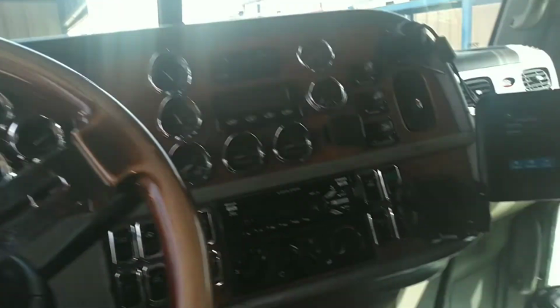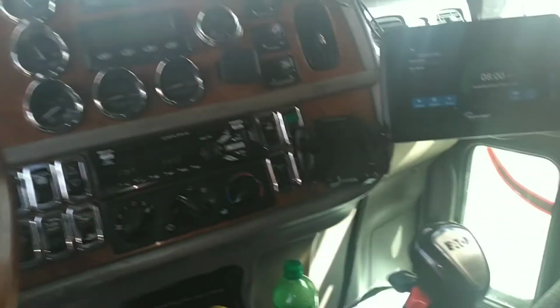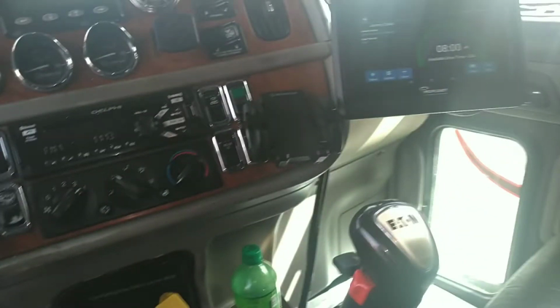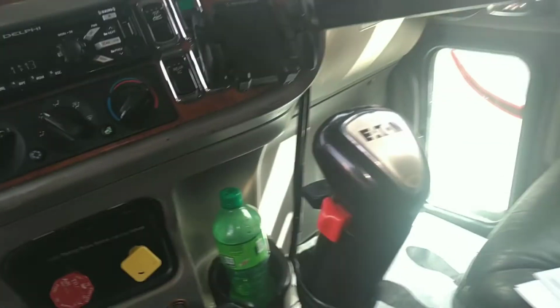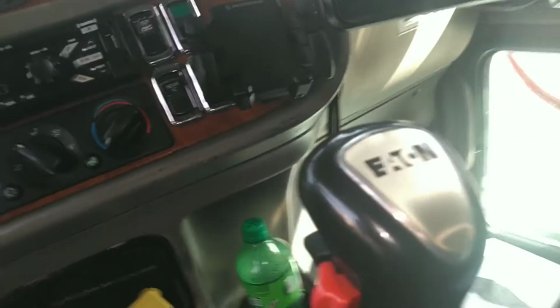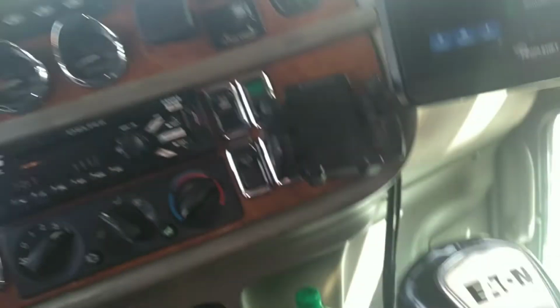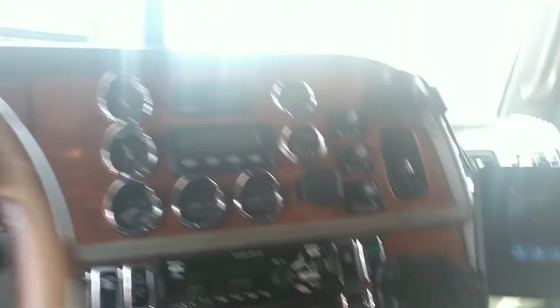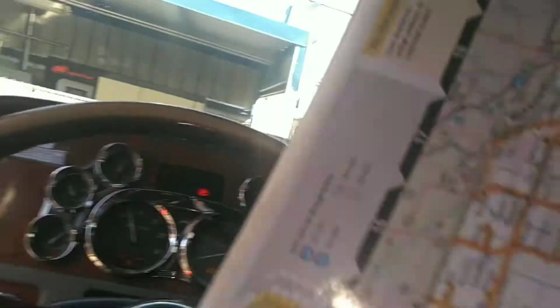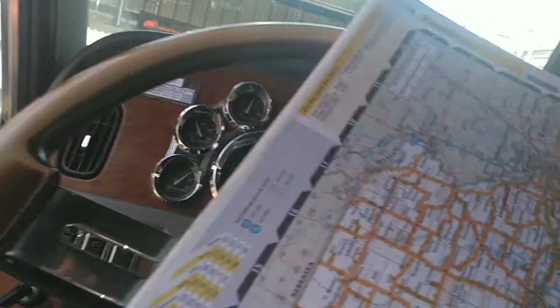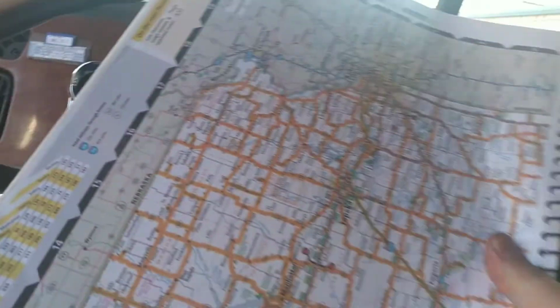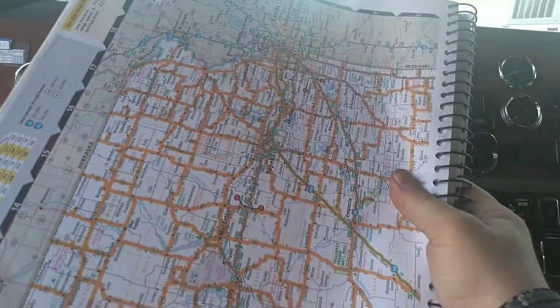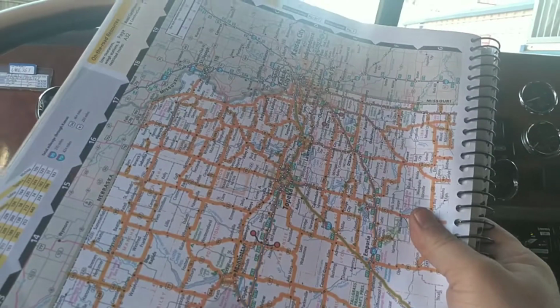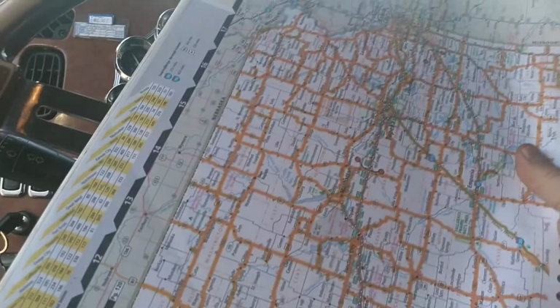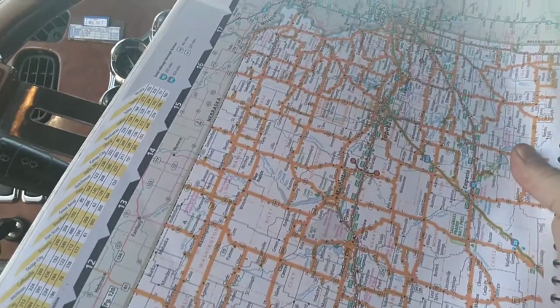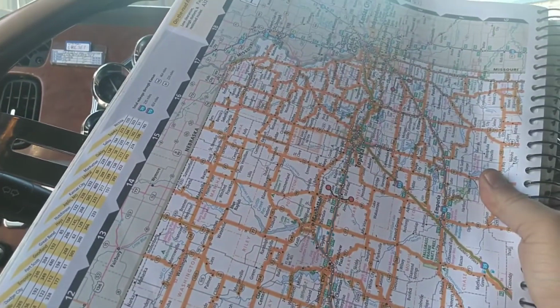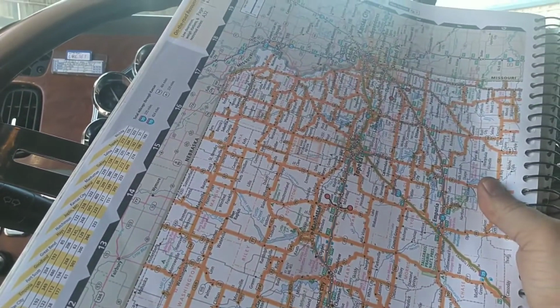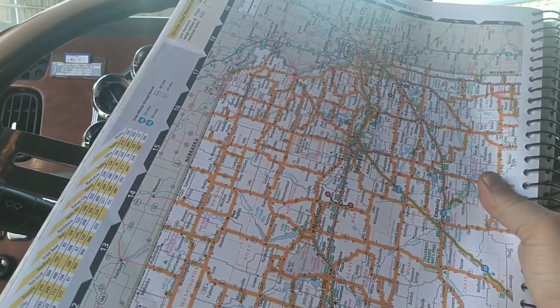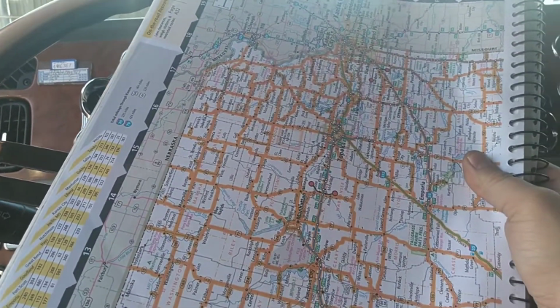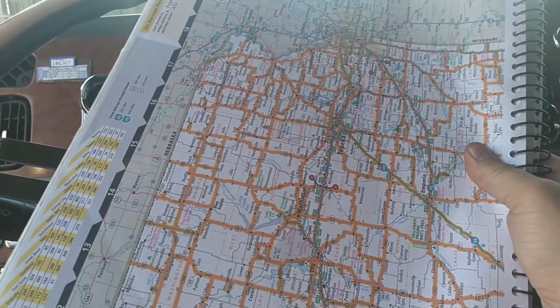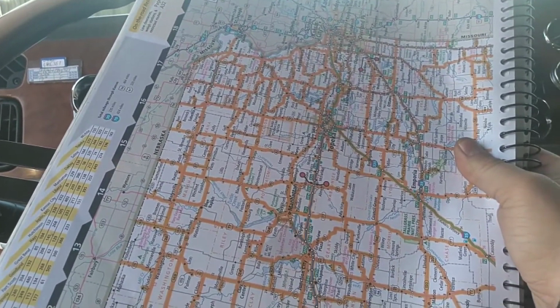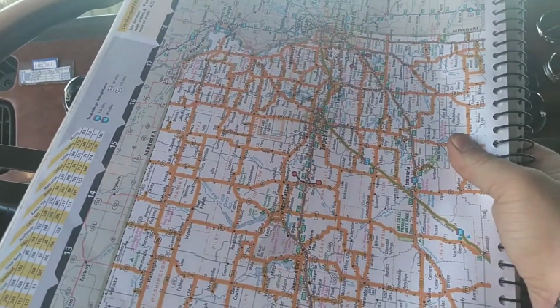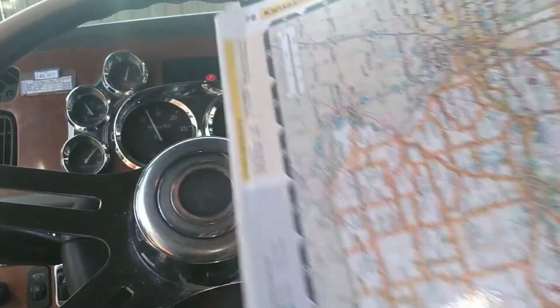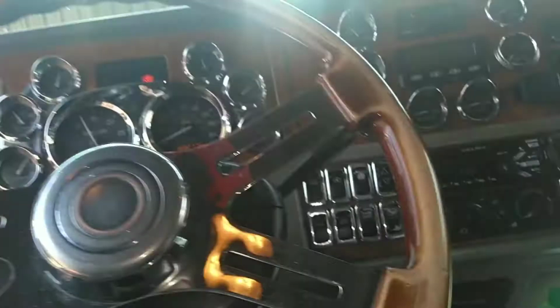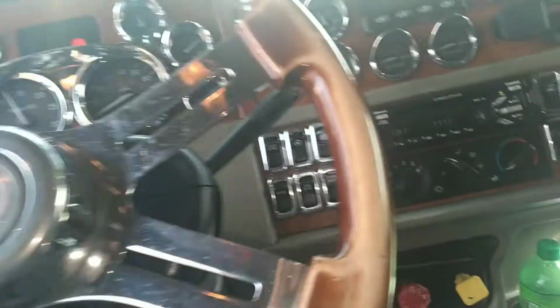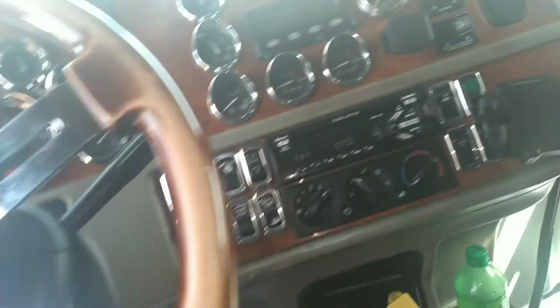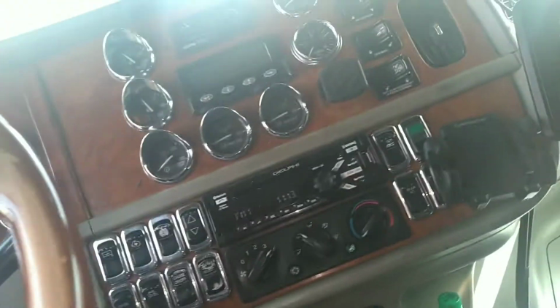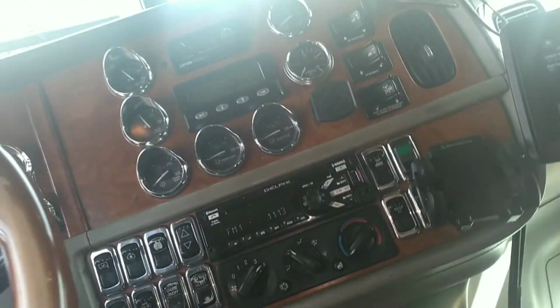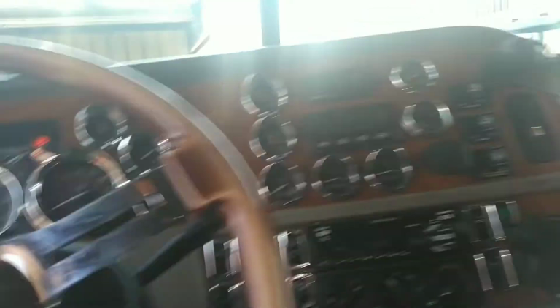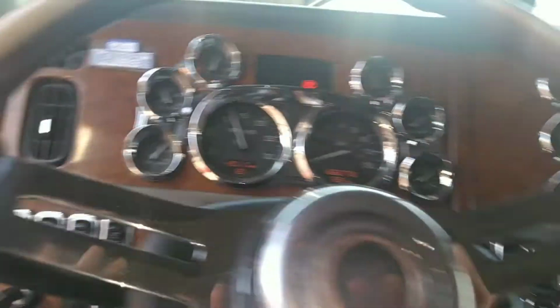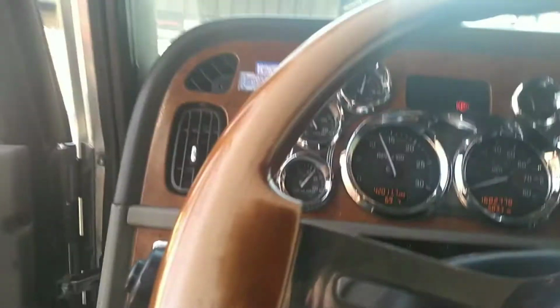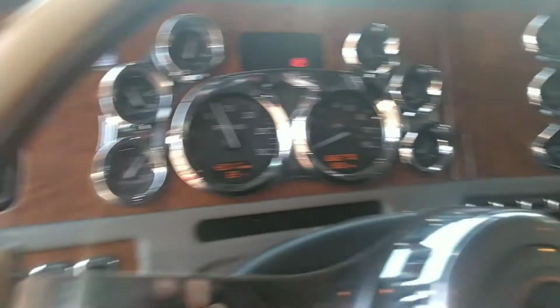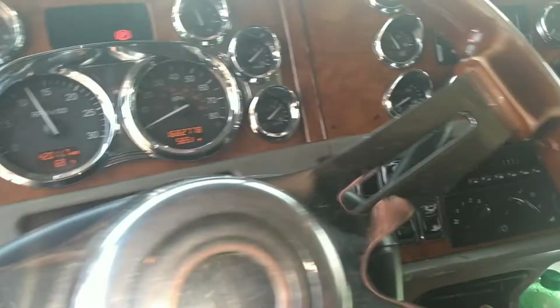I have a big map too, and that tells me all the roads and how to get where I need to be, and where the scale houses are. The scale houses check on how heavy I am.